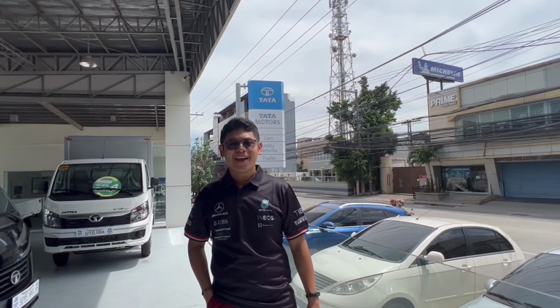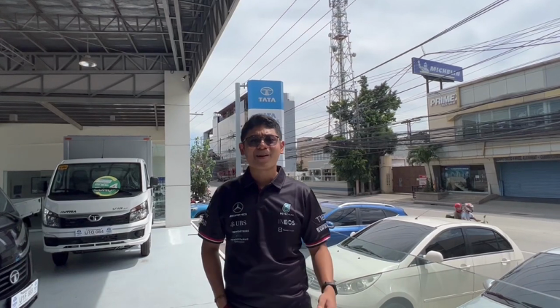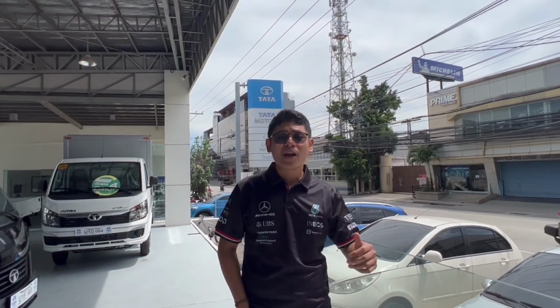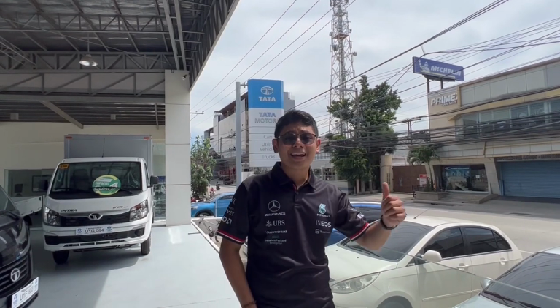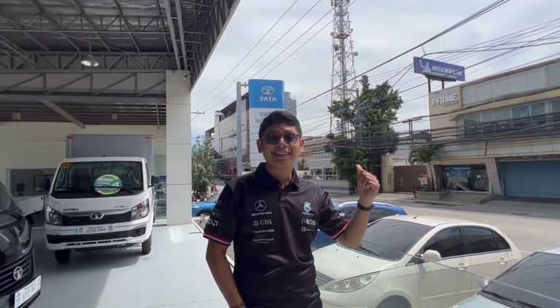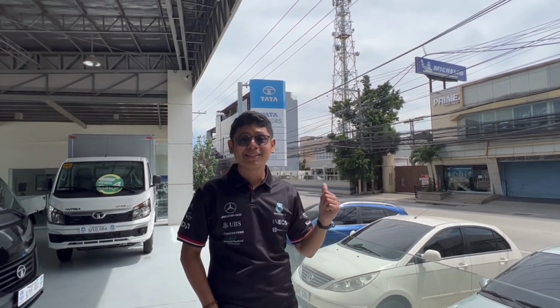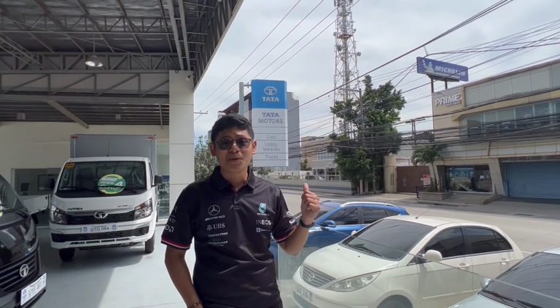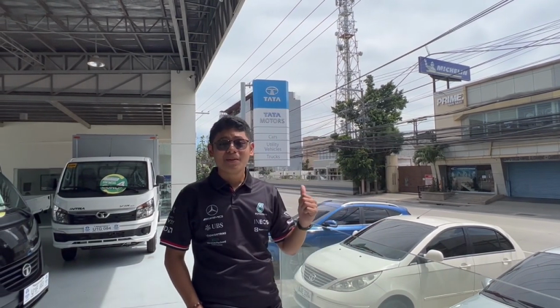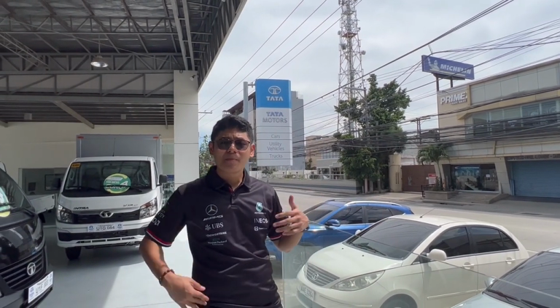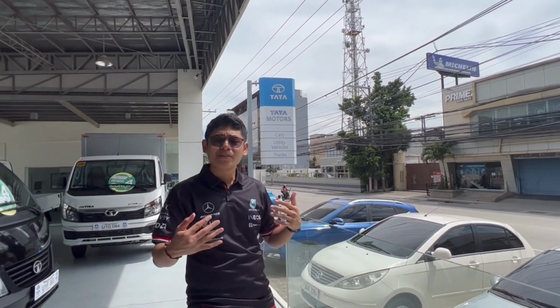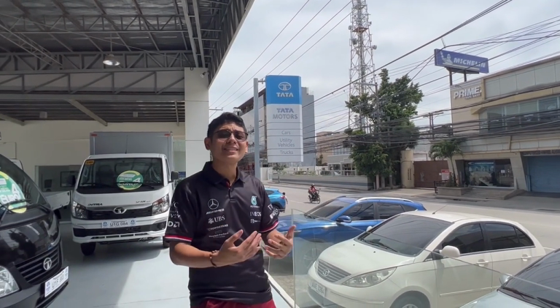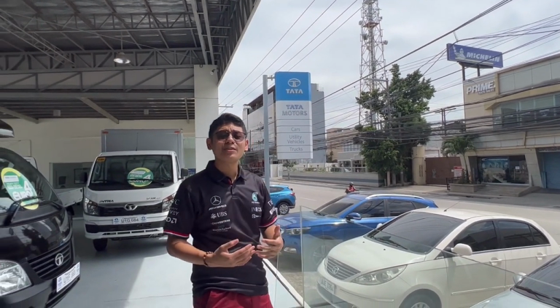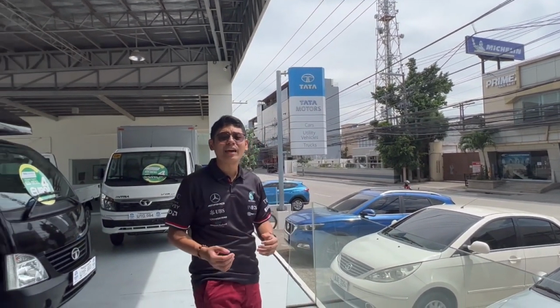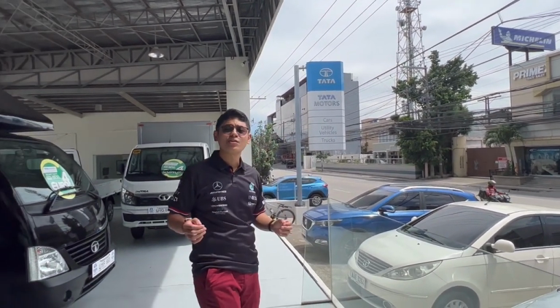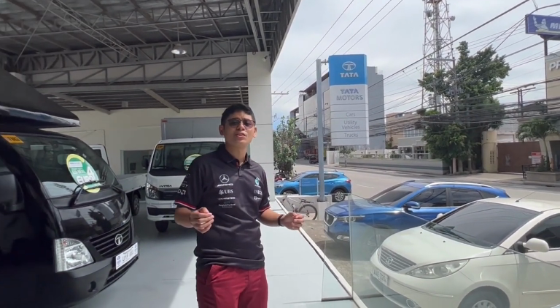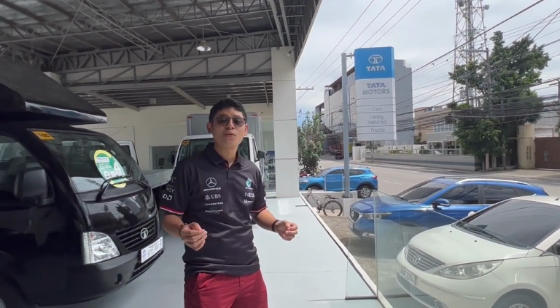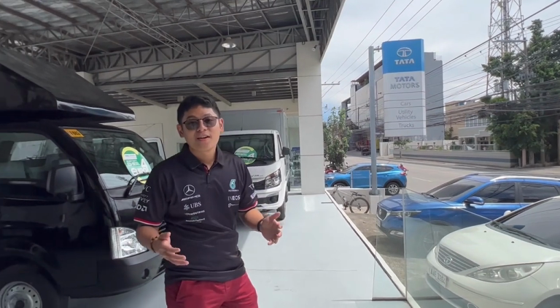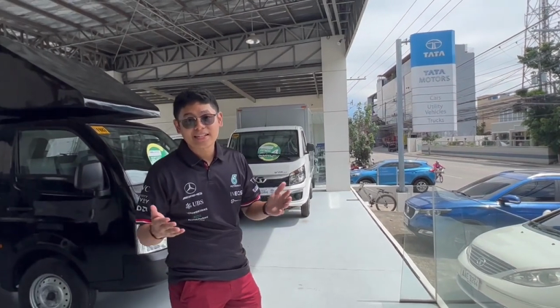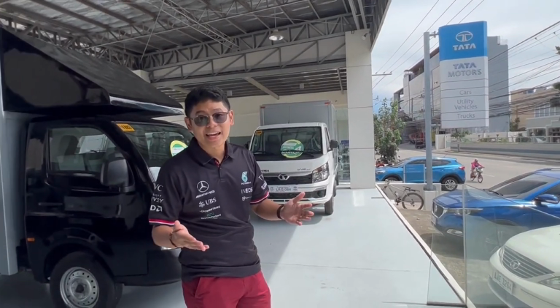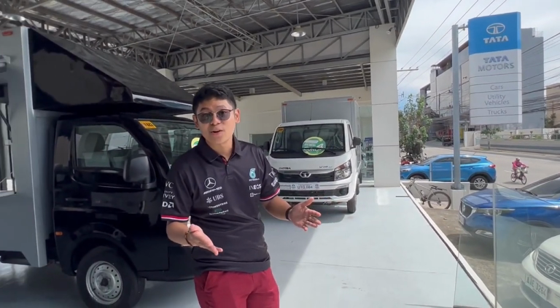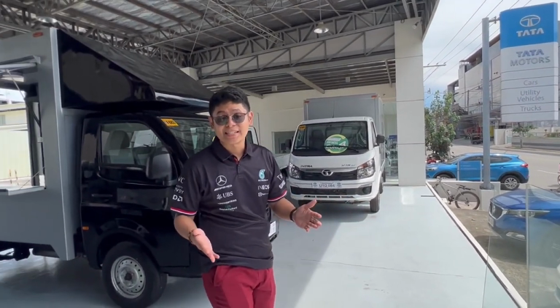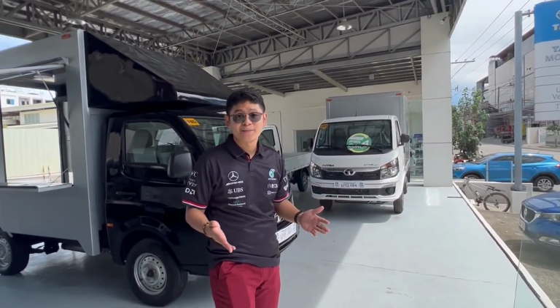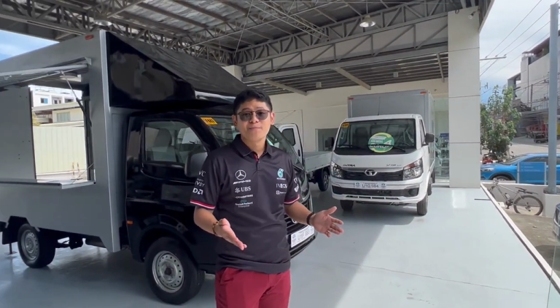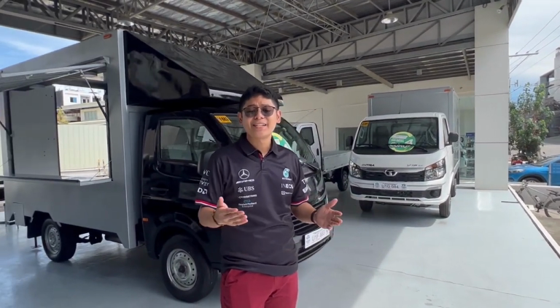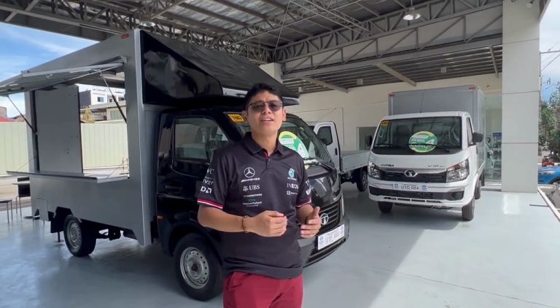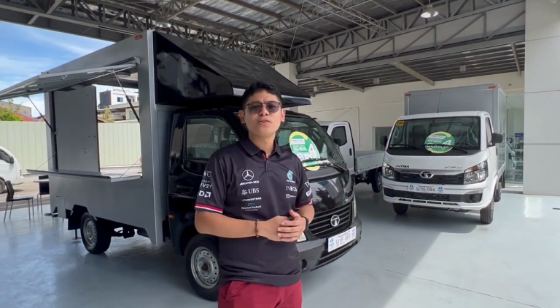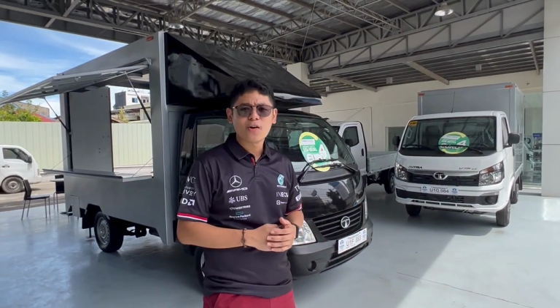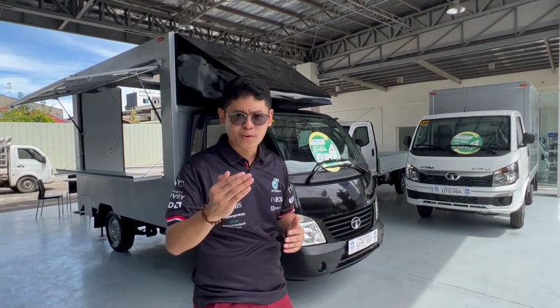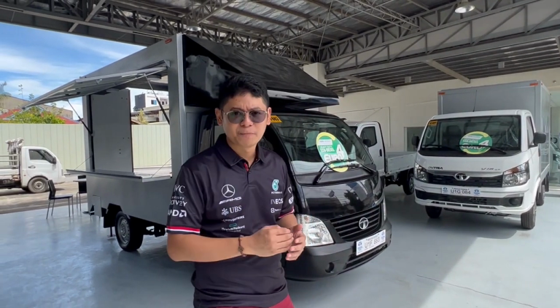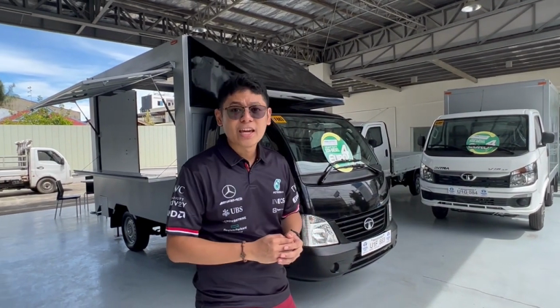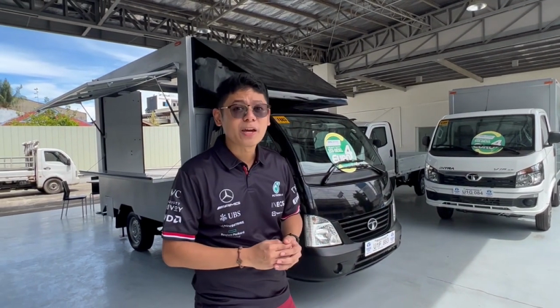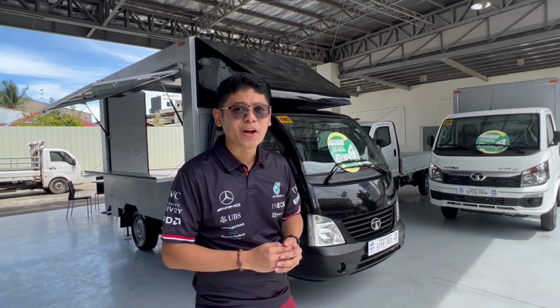Hey there, we're right back at Tata Cebu. Remember, last episode I introduced to you the Tata Intro V10. But today I'll introduce to you another one — its Bigger Brother.